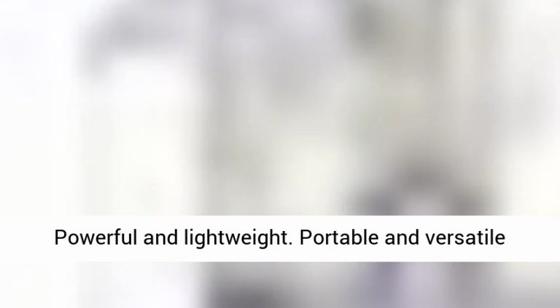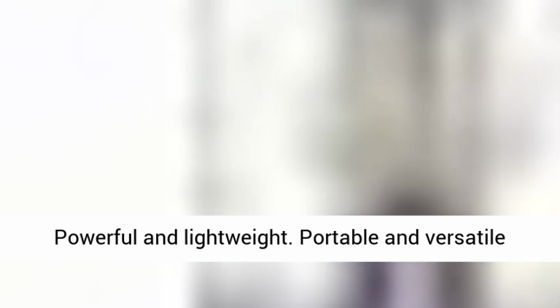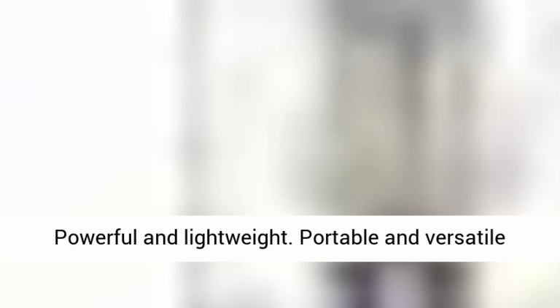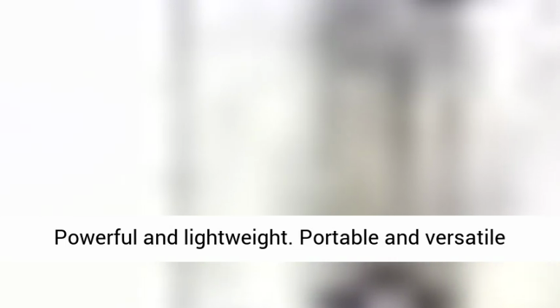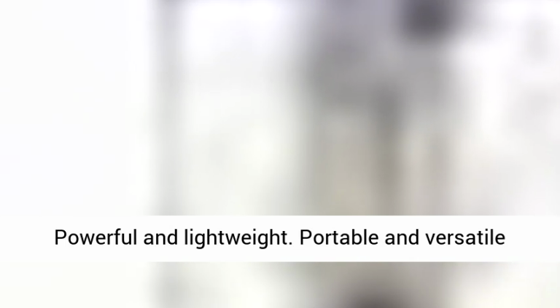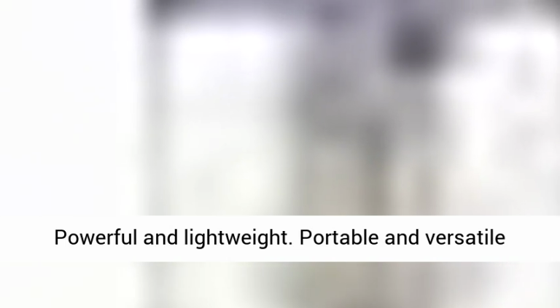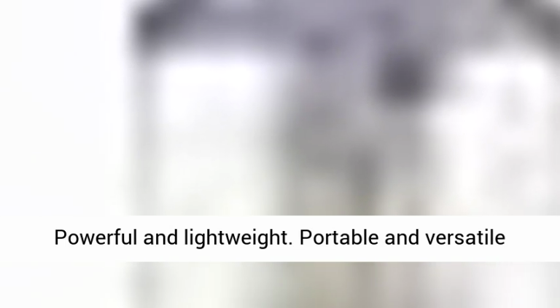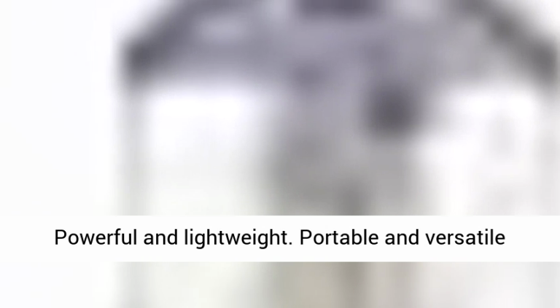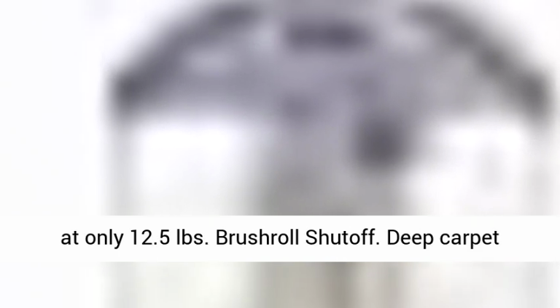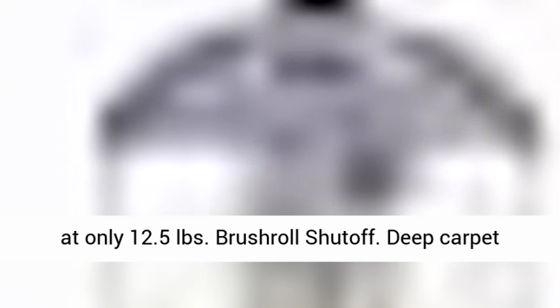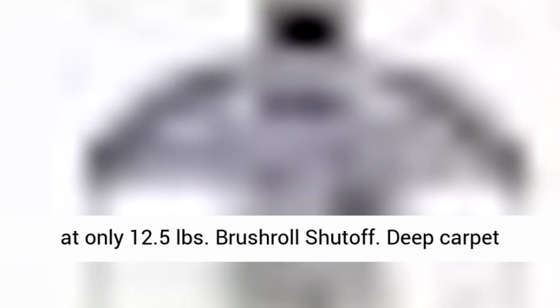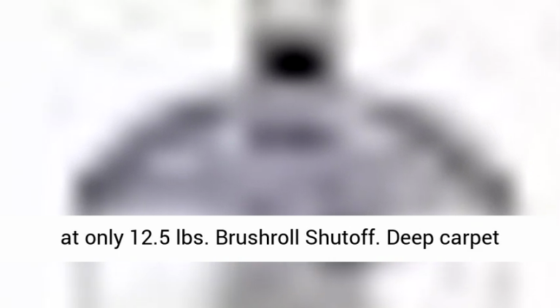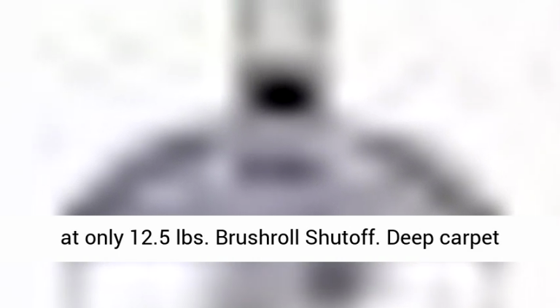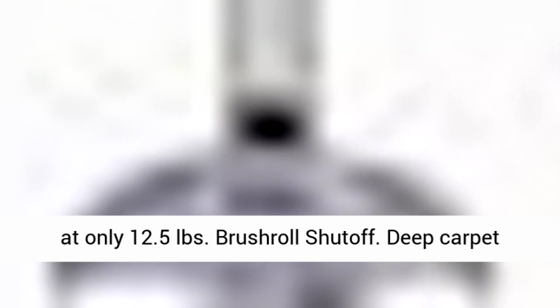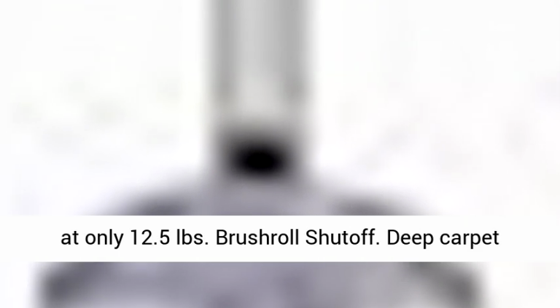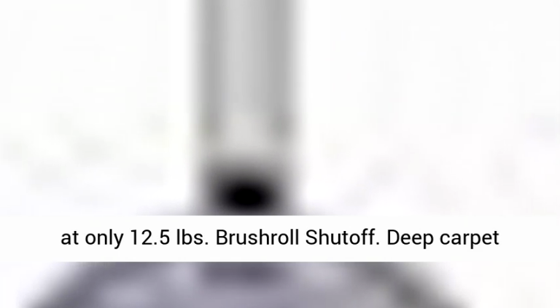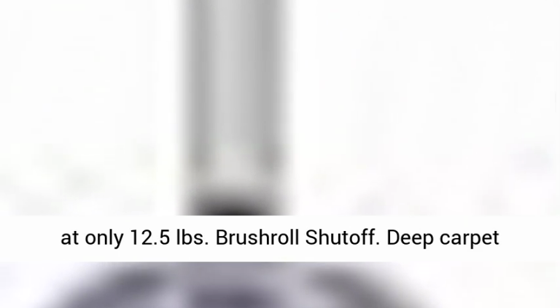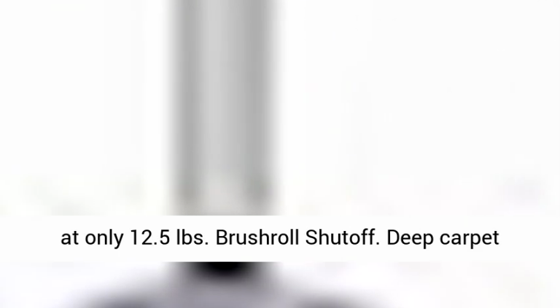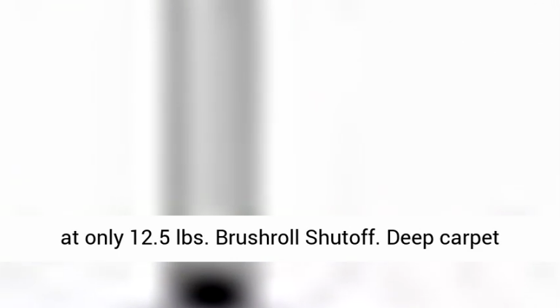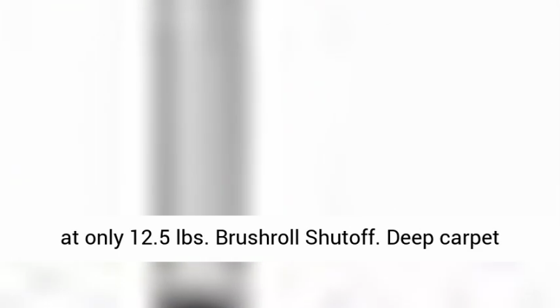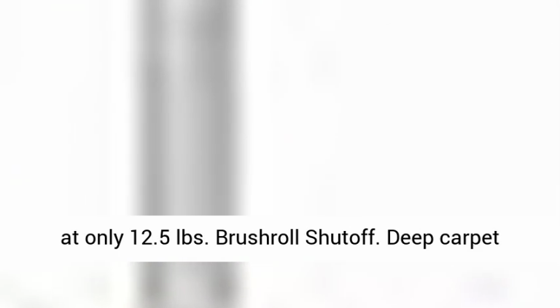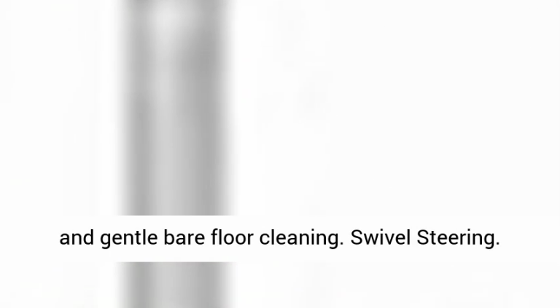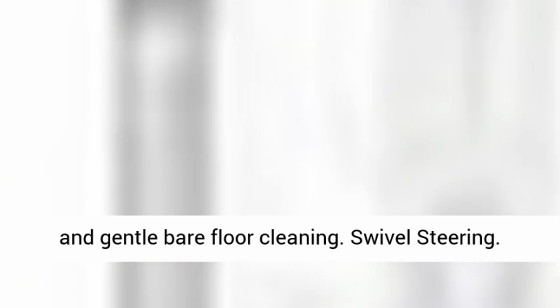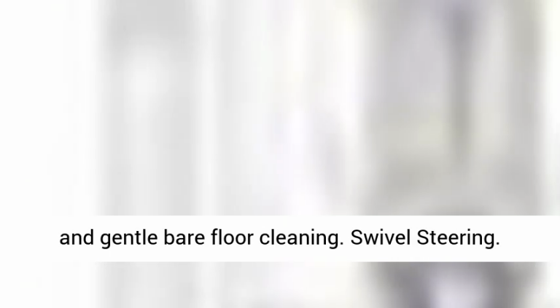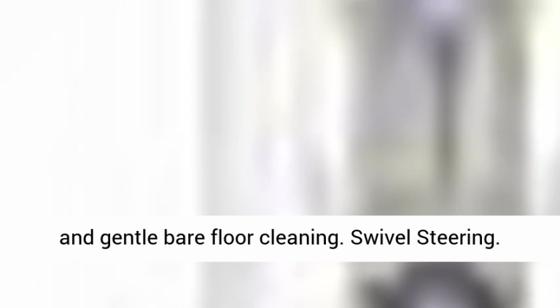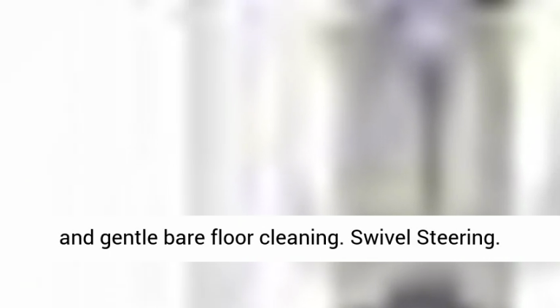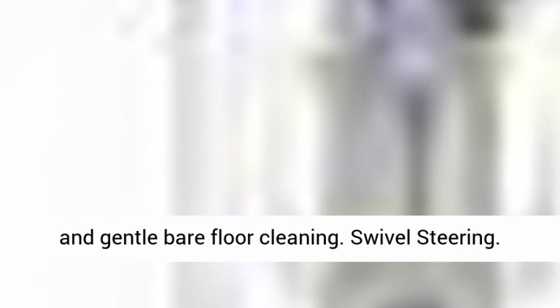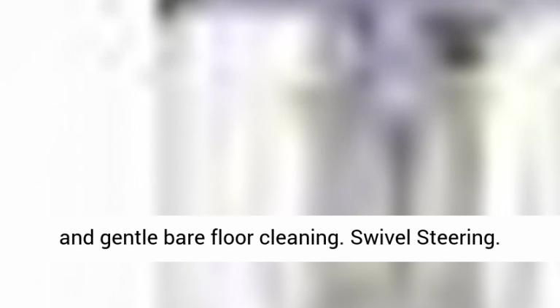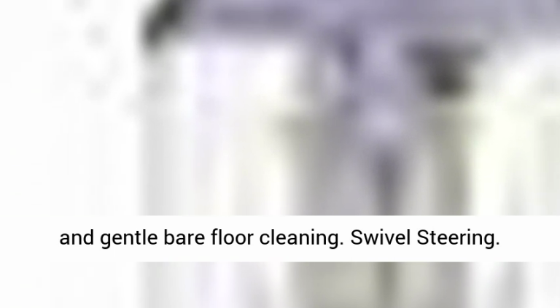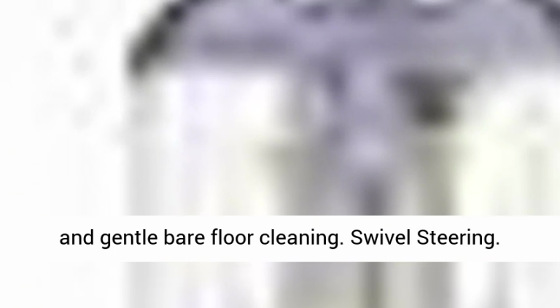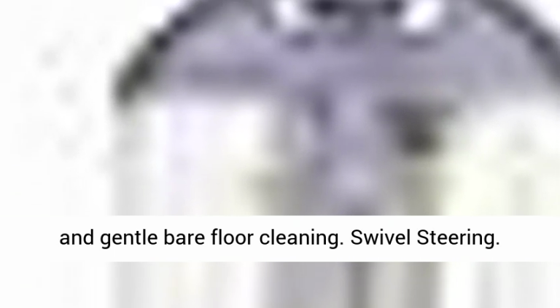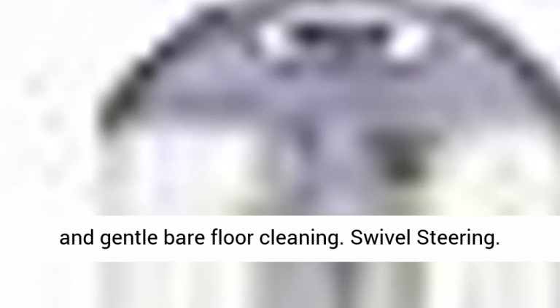Powerful and lightweight — portable and versatile at only 12.5 pounds. Brush roll shut off for deep carpet and gentle bare floor cleaning.